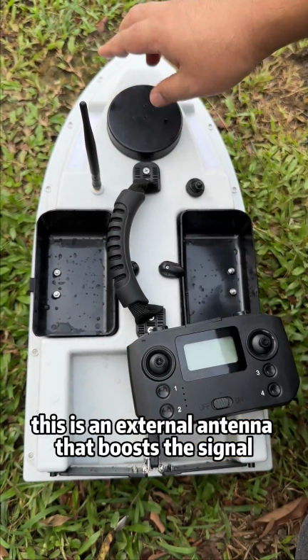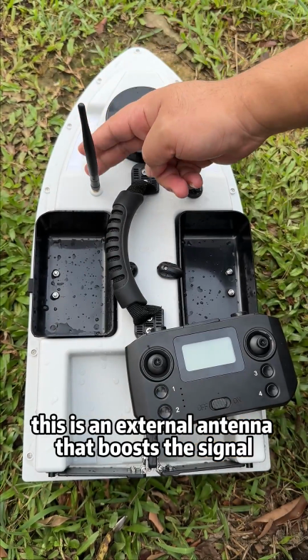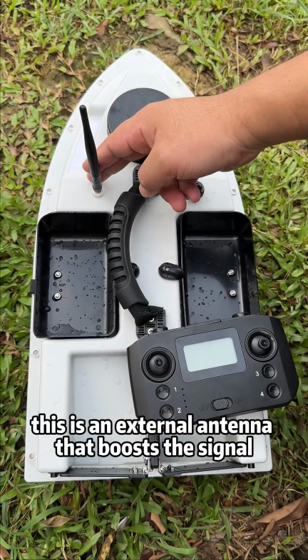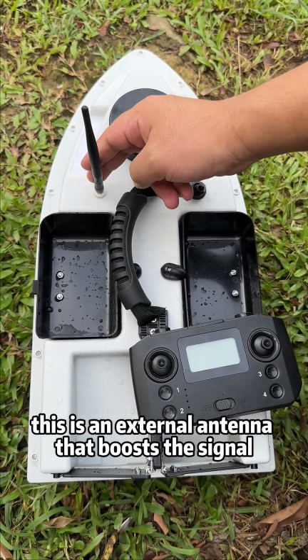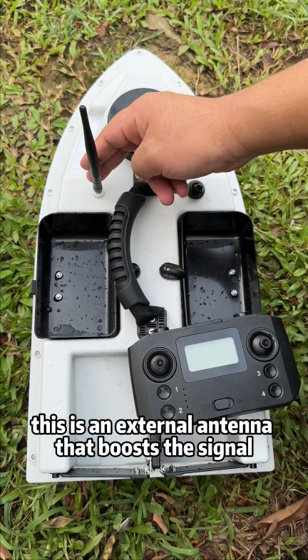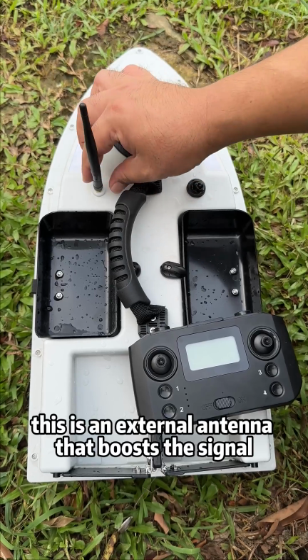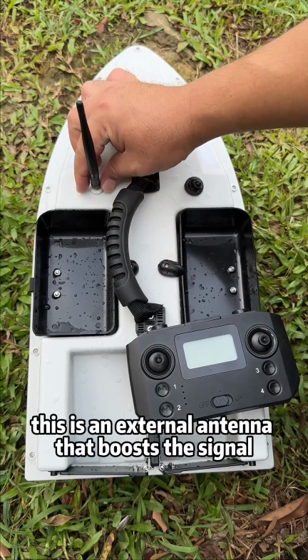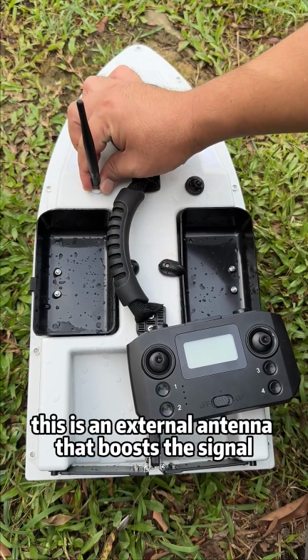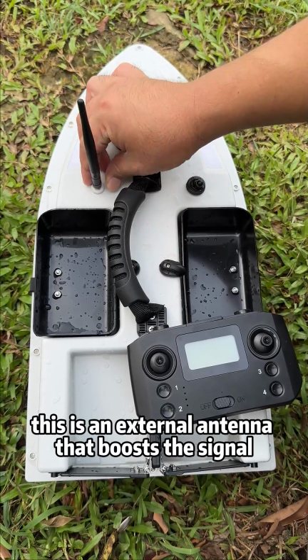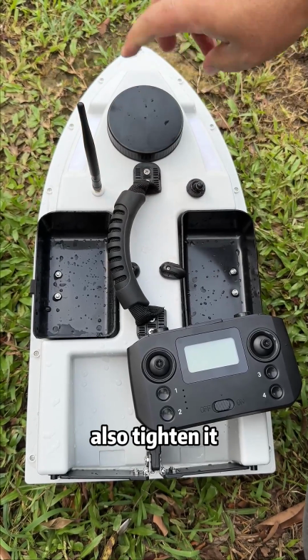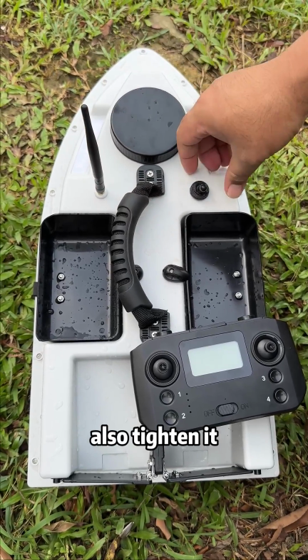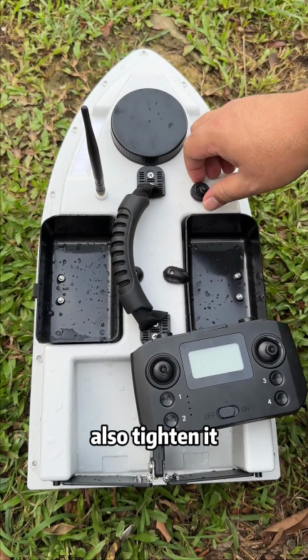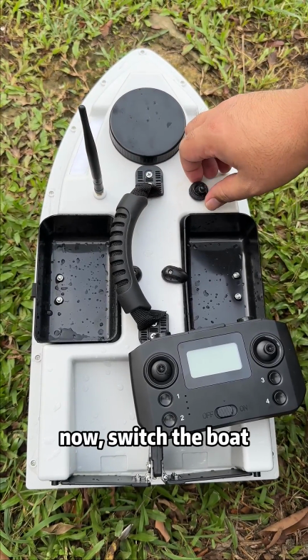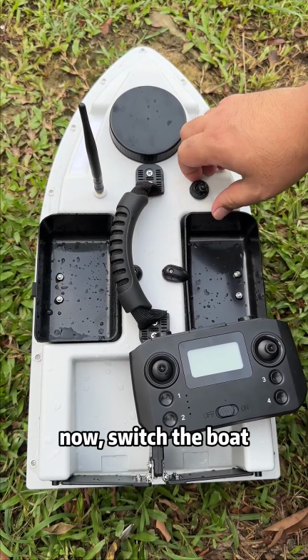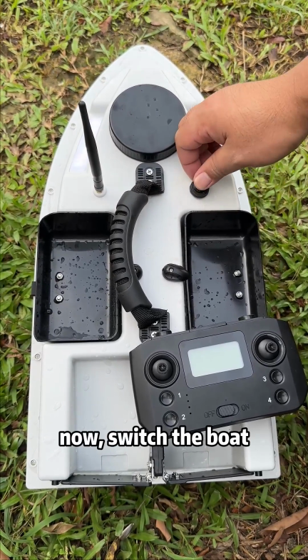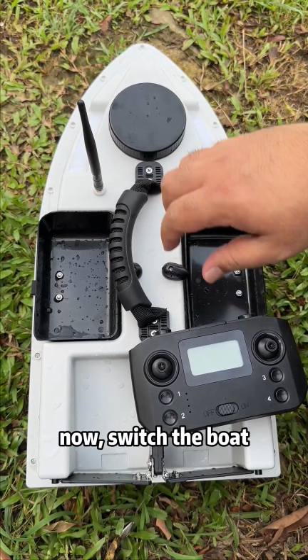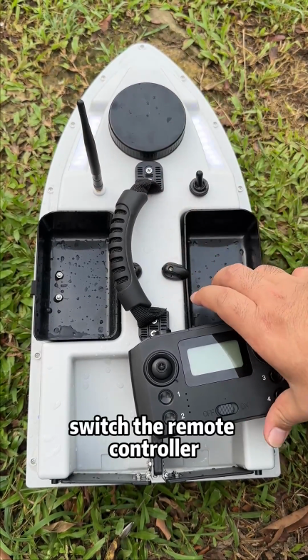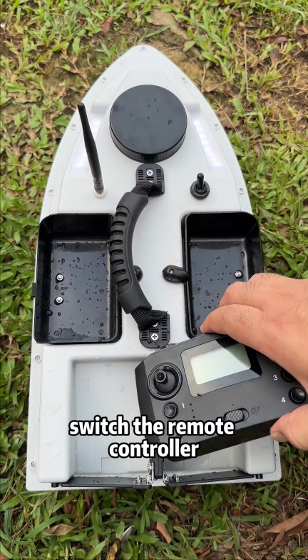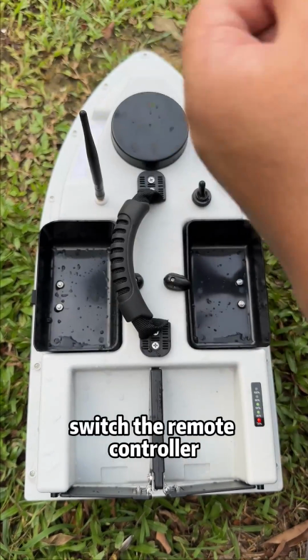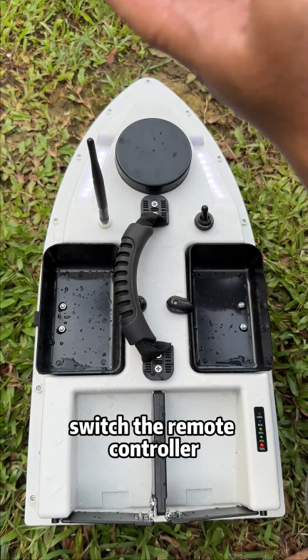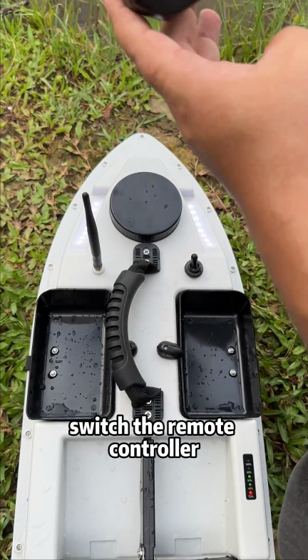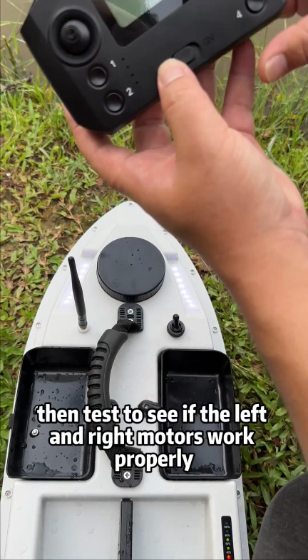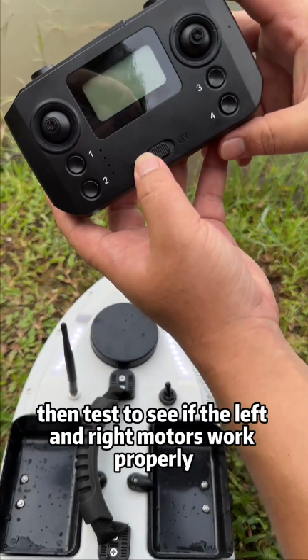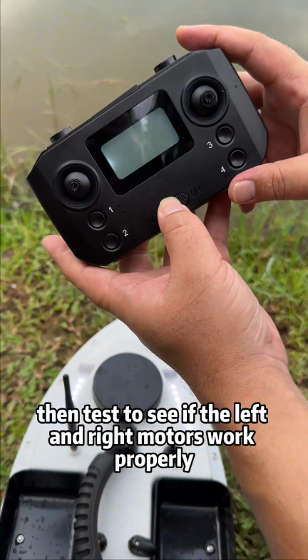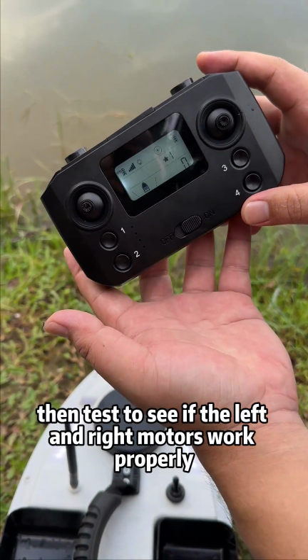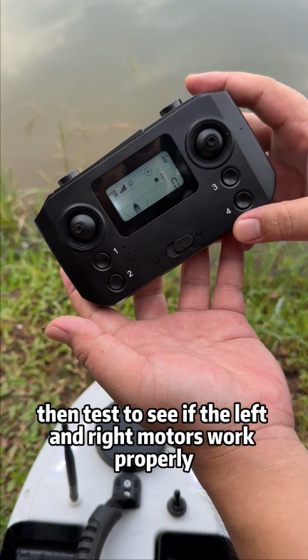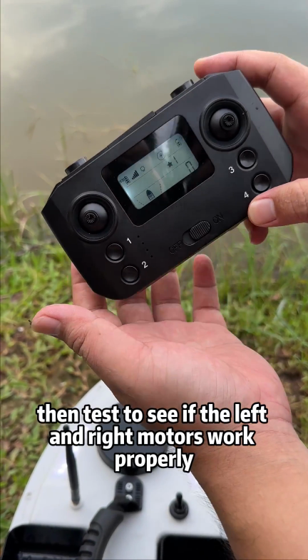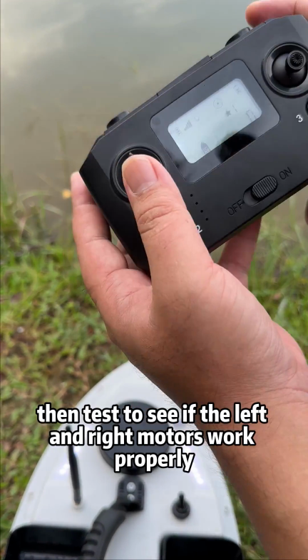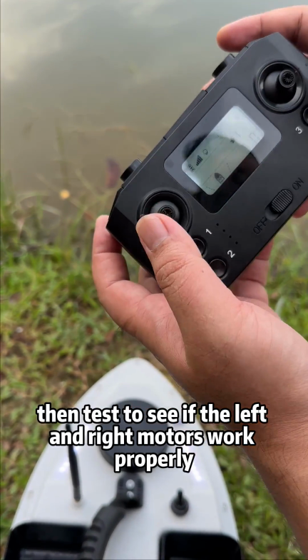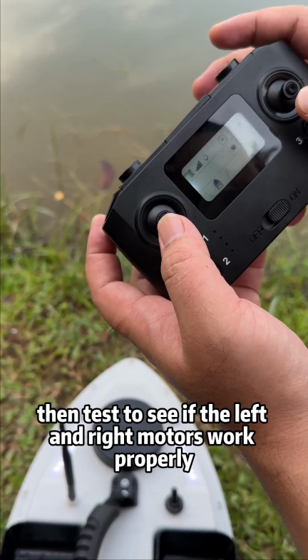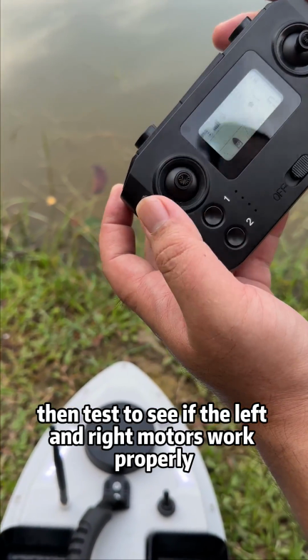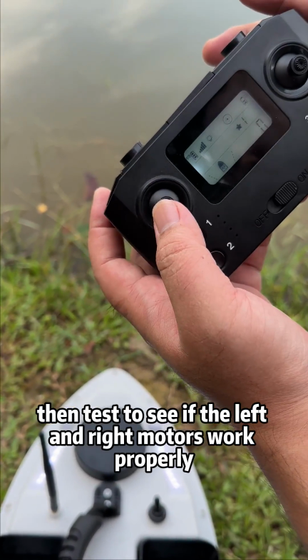This is an external antenna that boosts the signal — also tighten it. Now switch the boat on, then switch the remote controller on. Test to see if the left and right motors work properly.